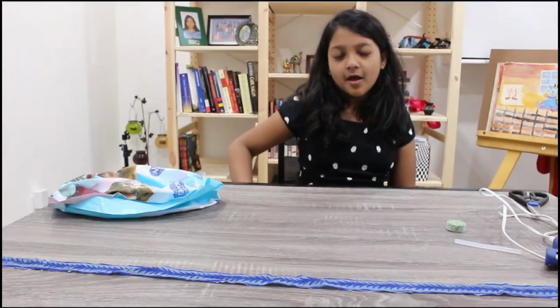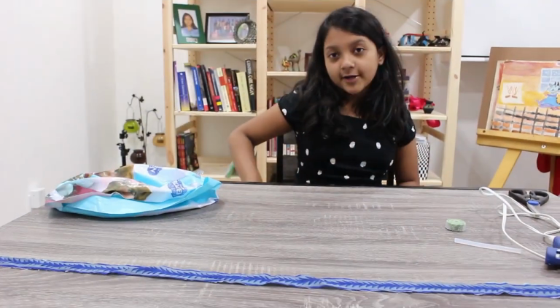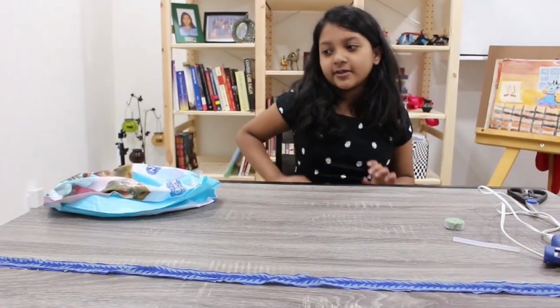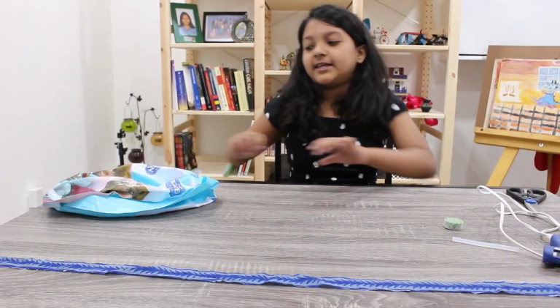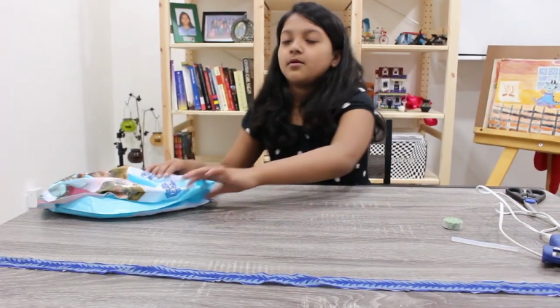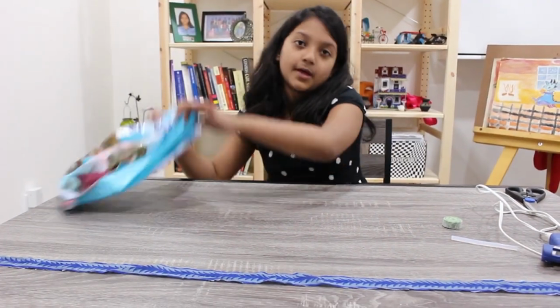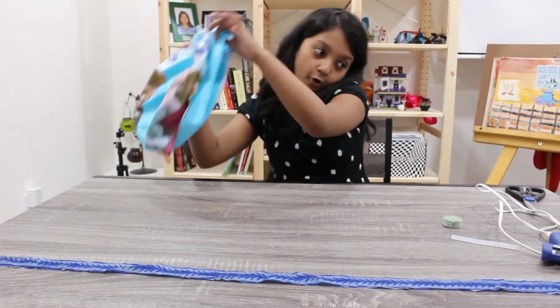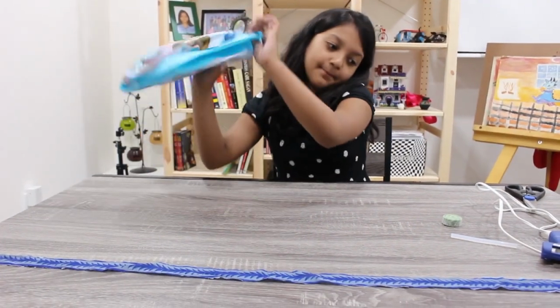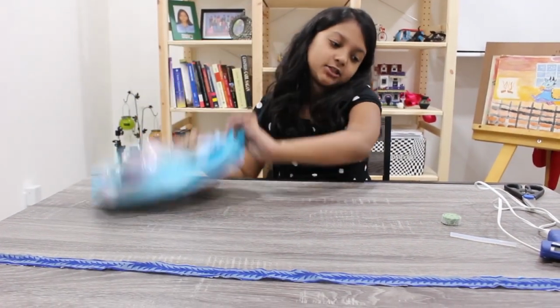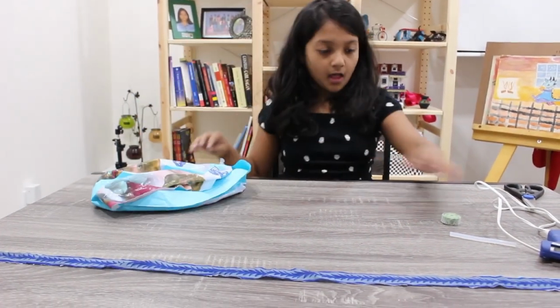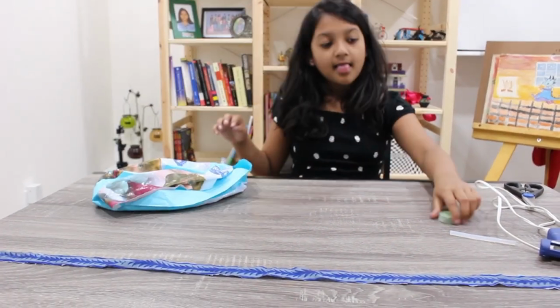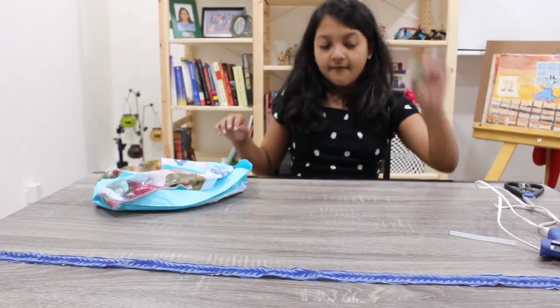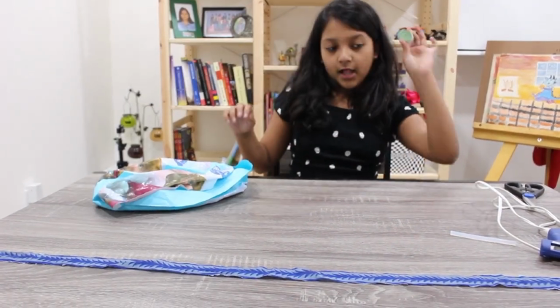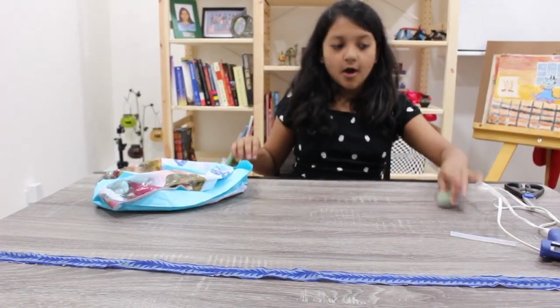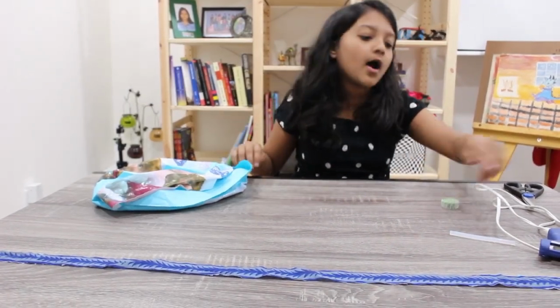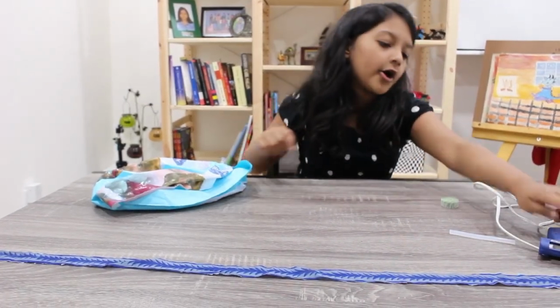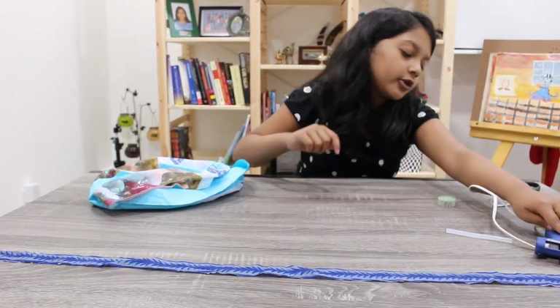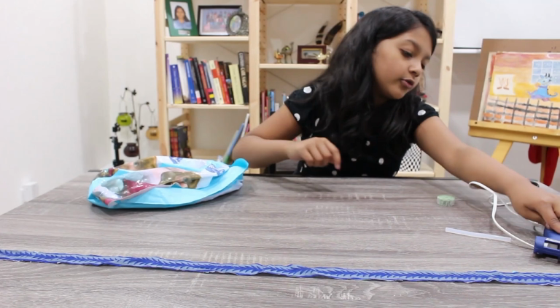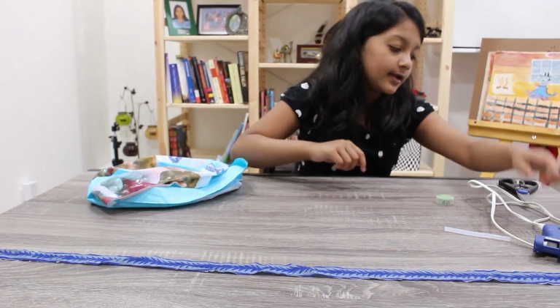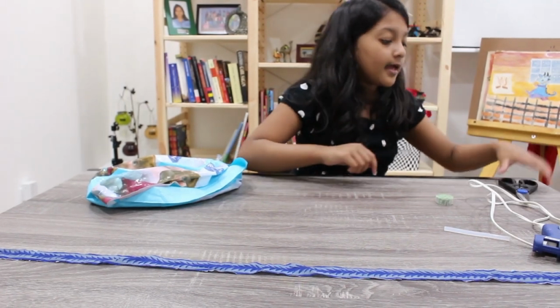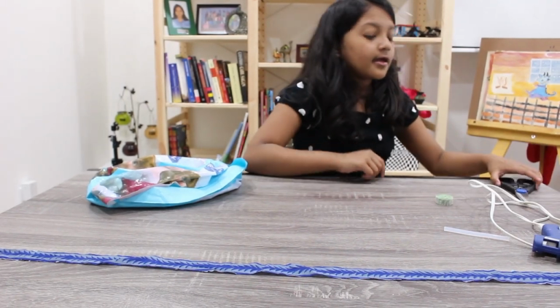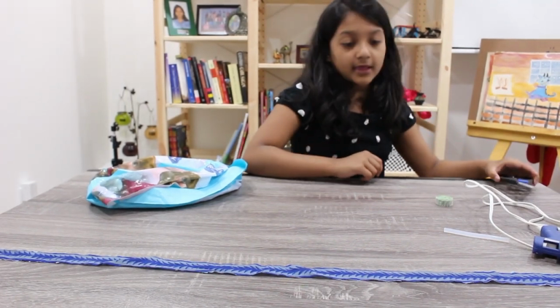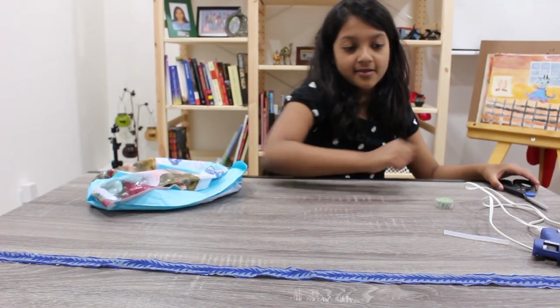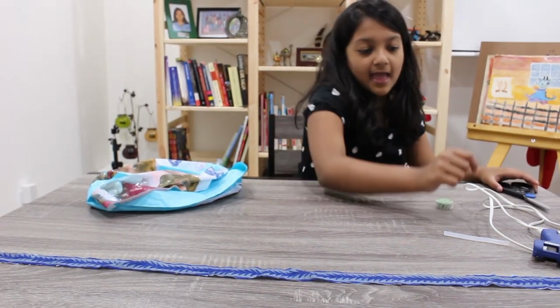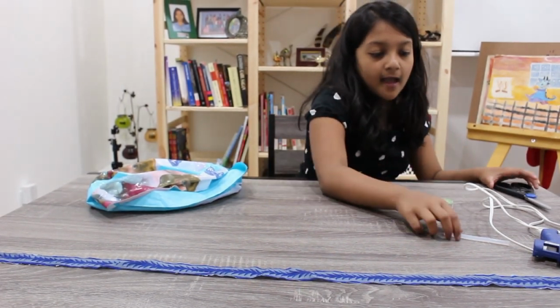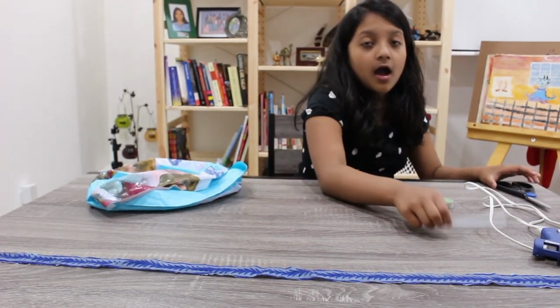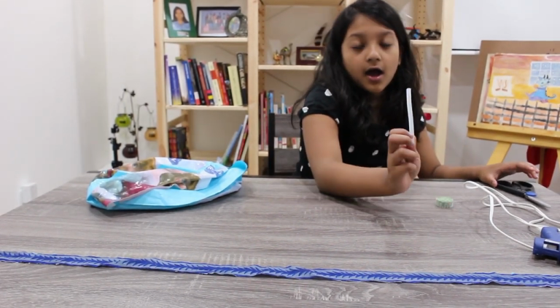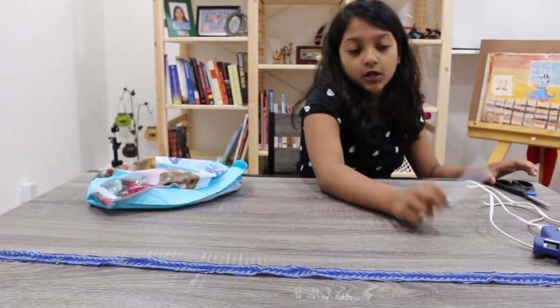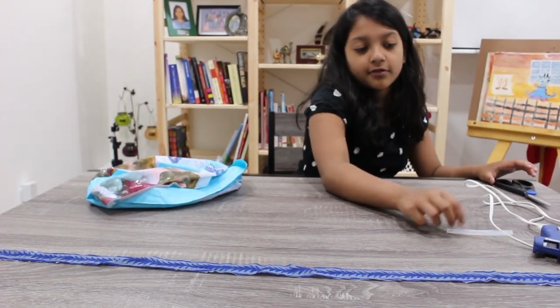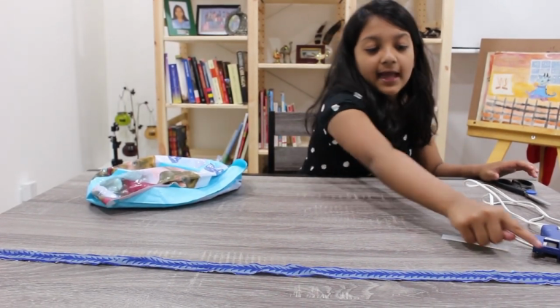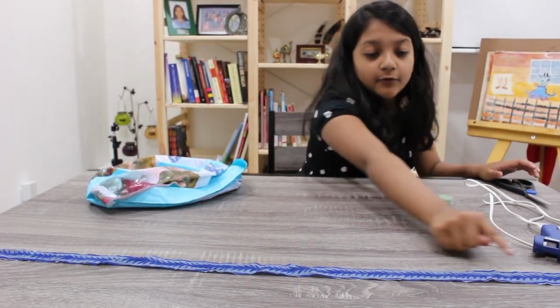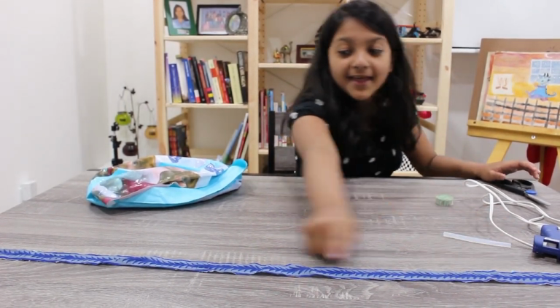For this, you'll need a broken beach ball, Velcro, a hot glue gun, scissors, a hot glue stick, and ribbon!